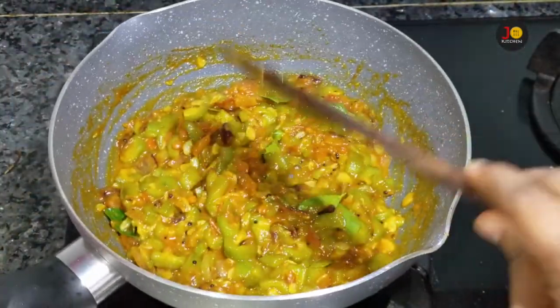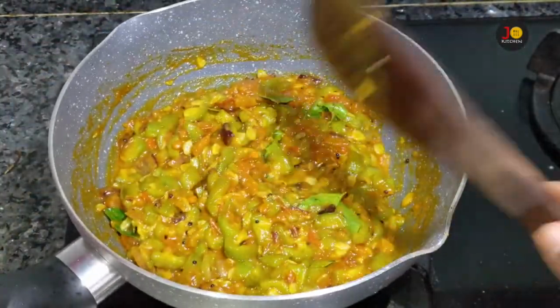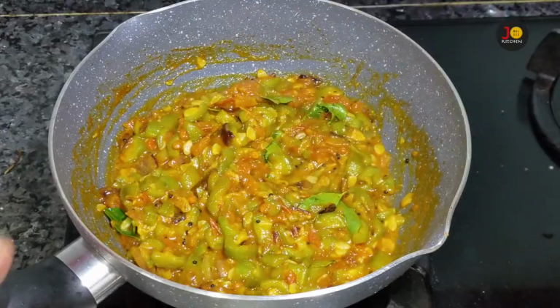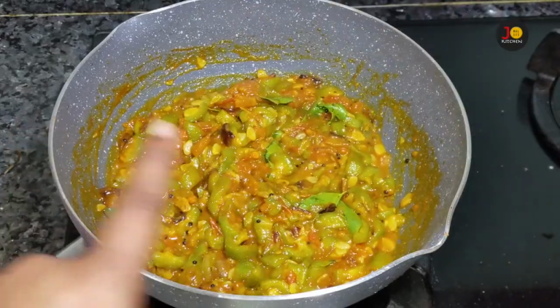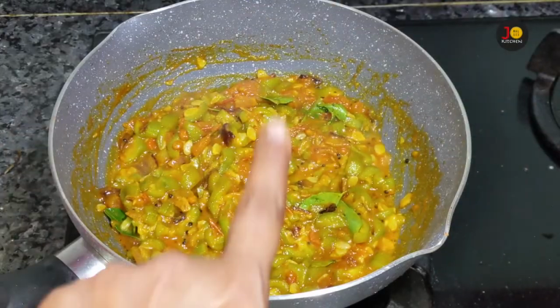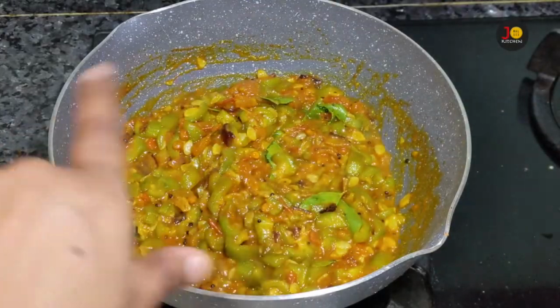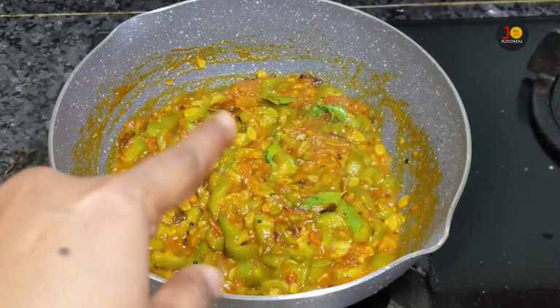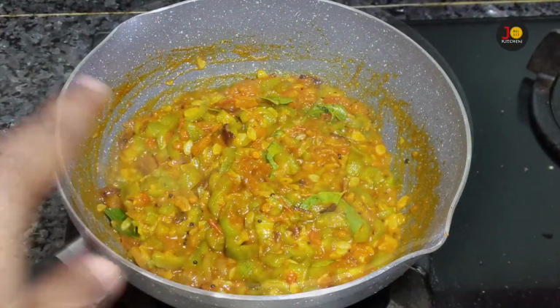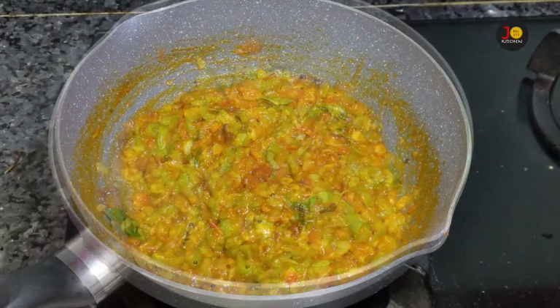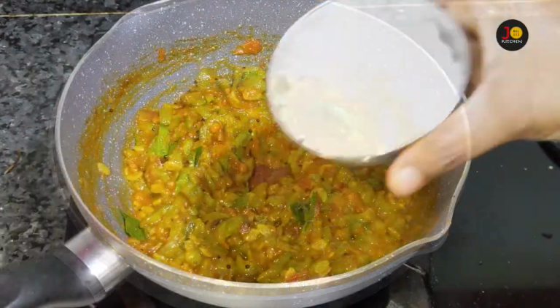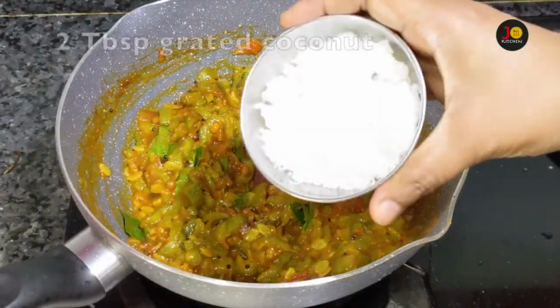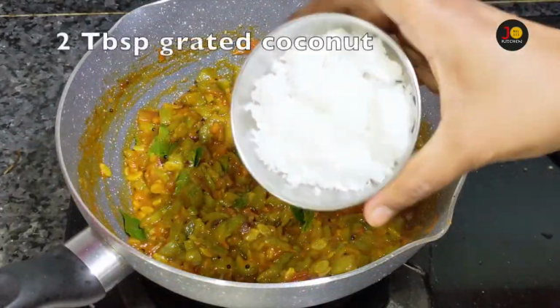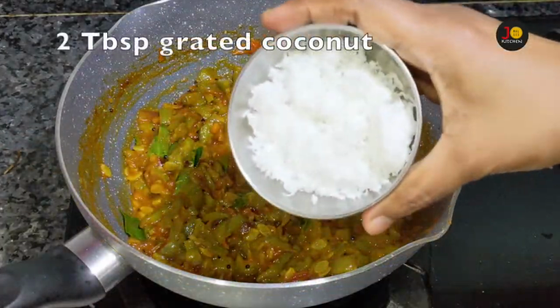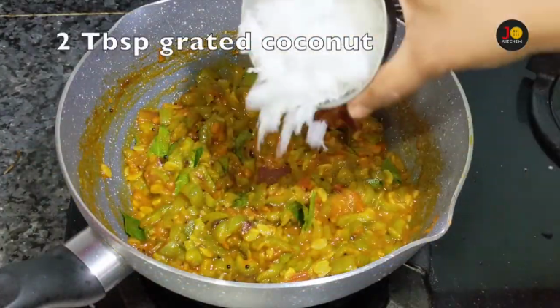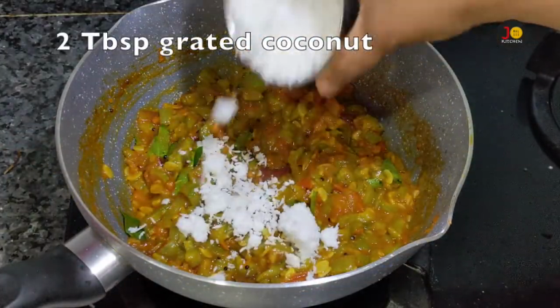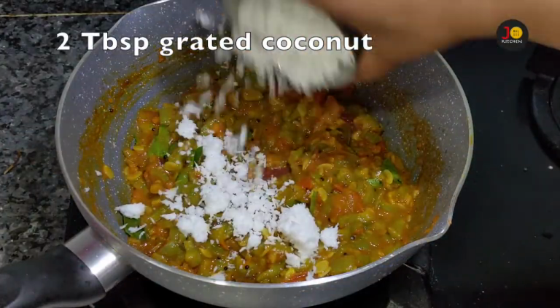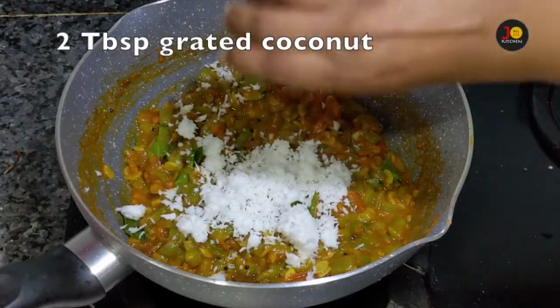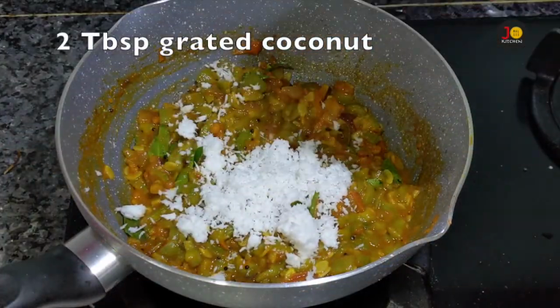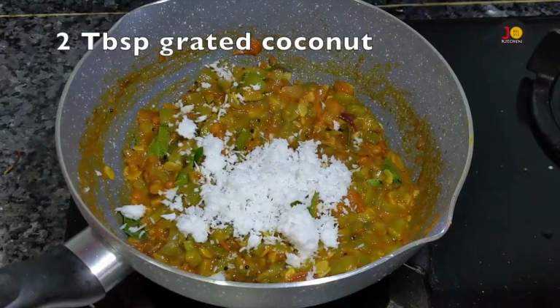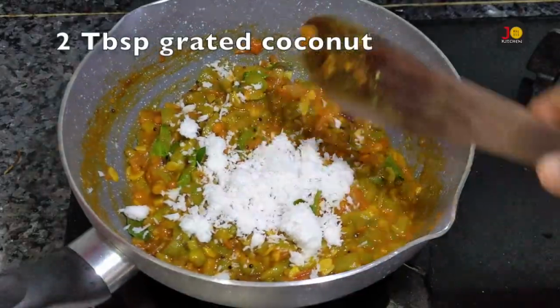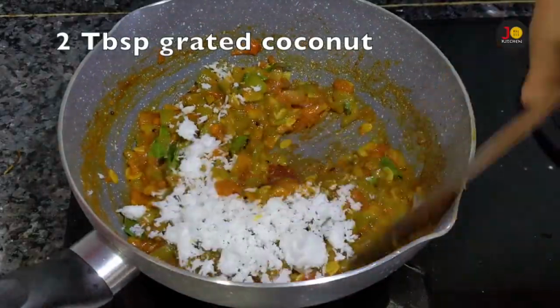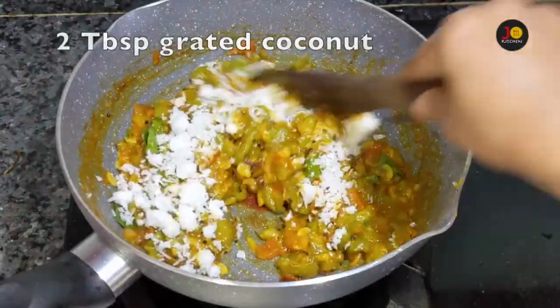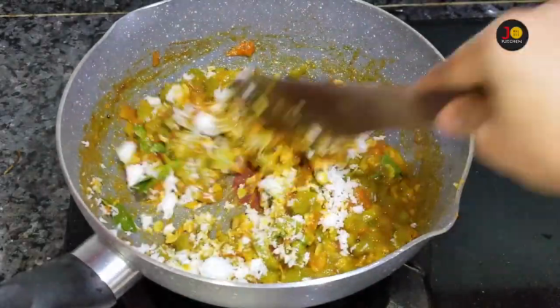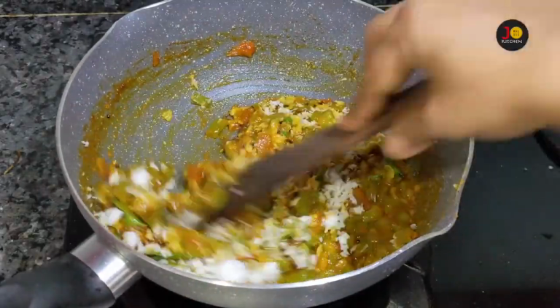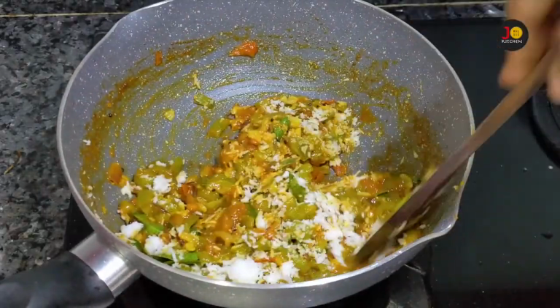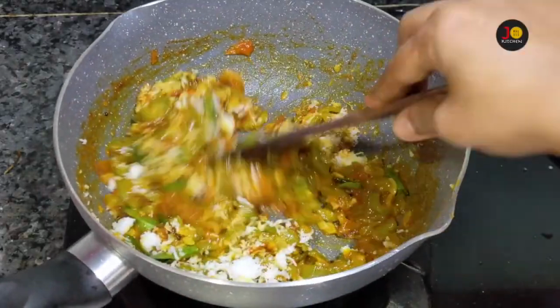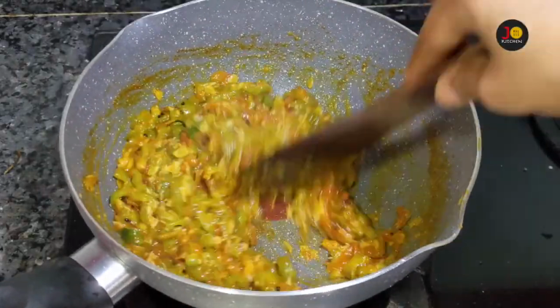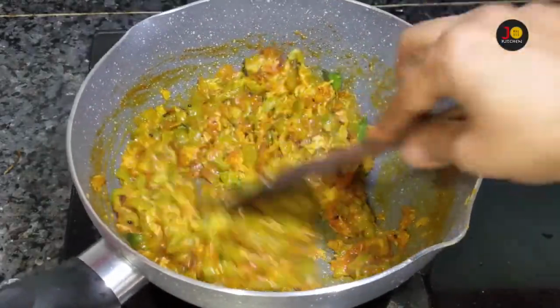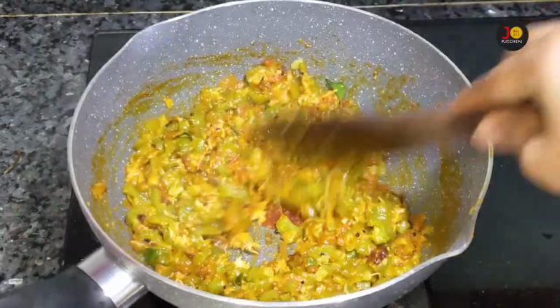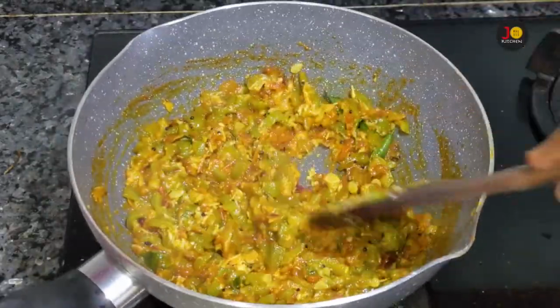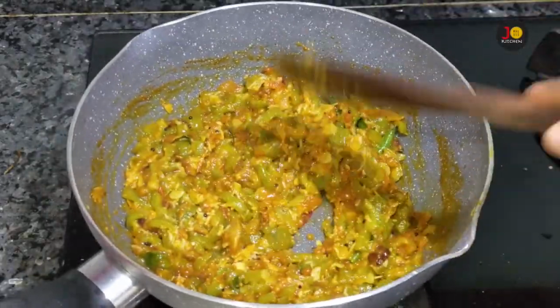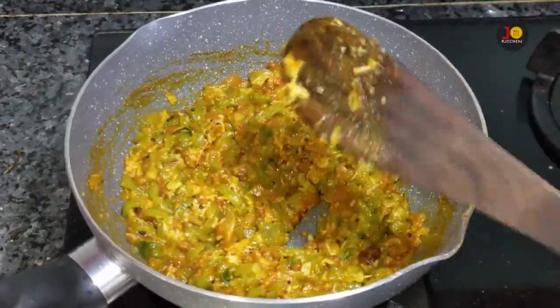It's dry too. We add 2 tbsp of red oil. You can add some oil to it. This is a very tasty dish.